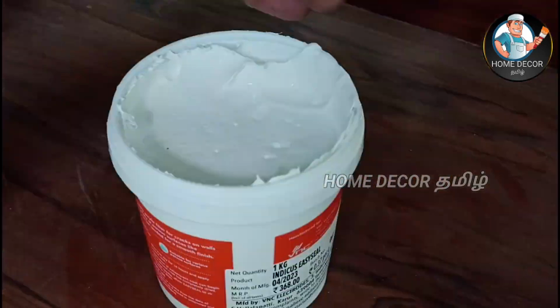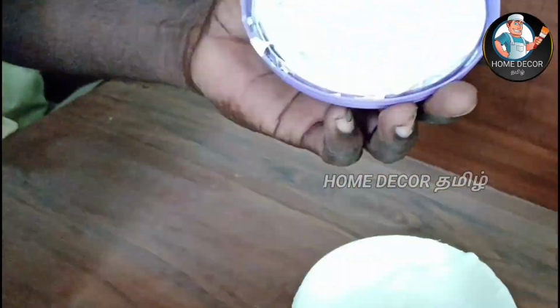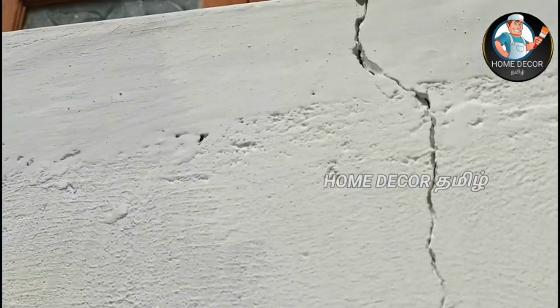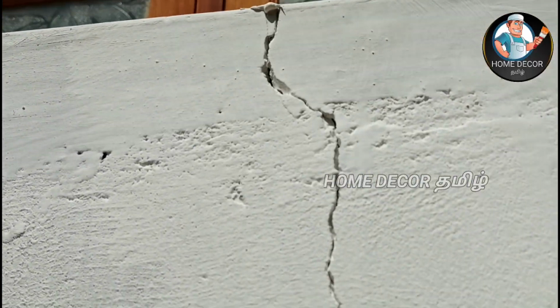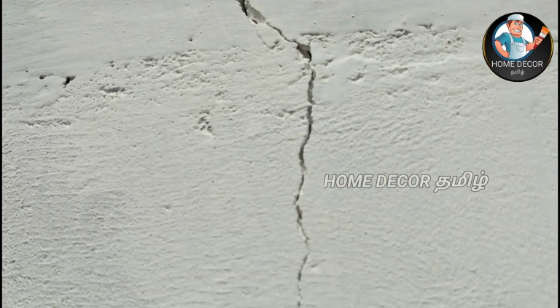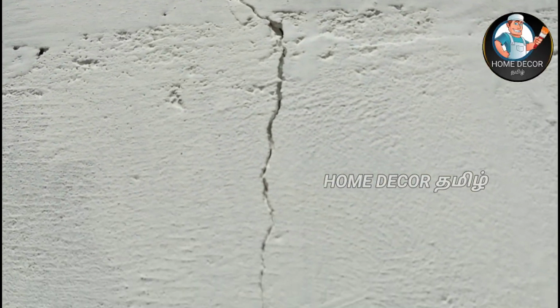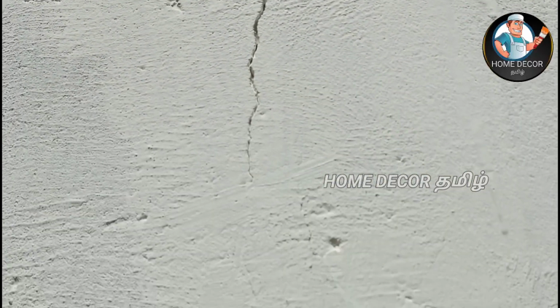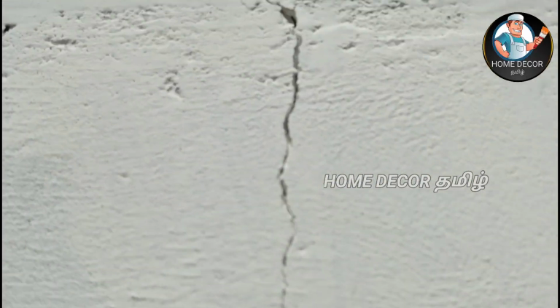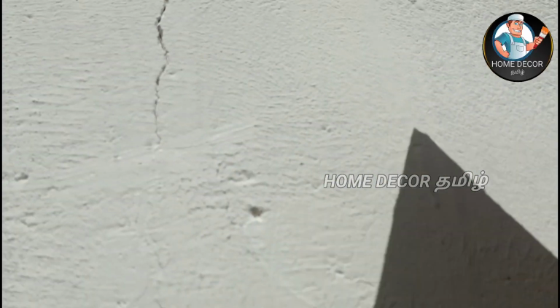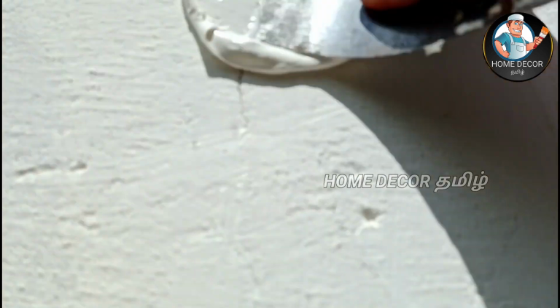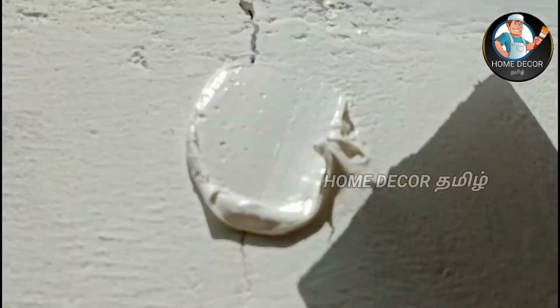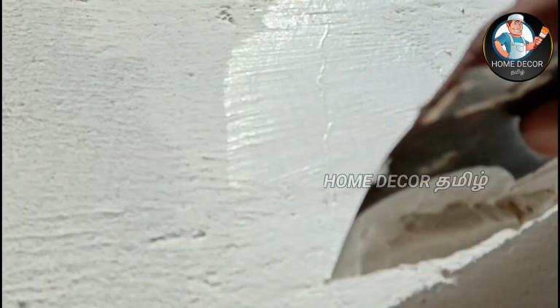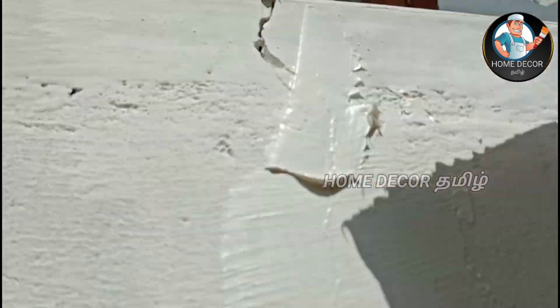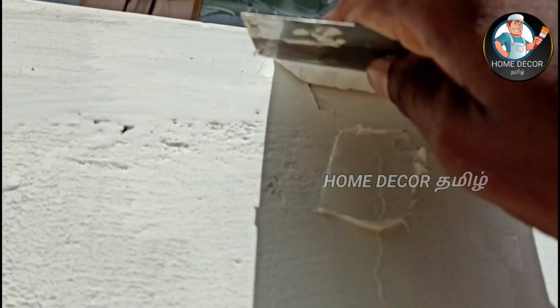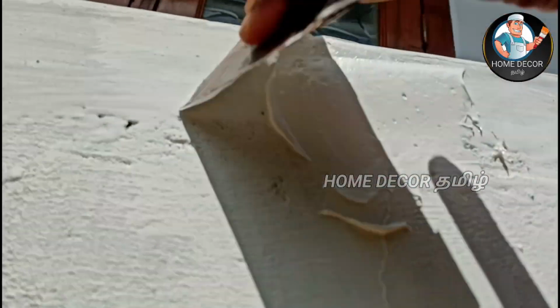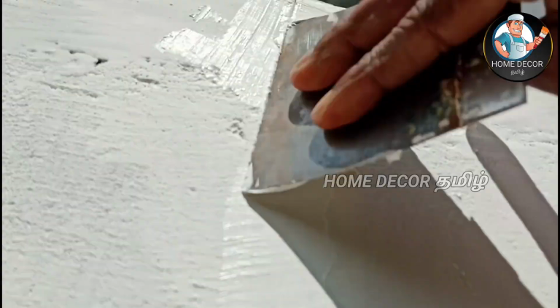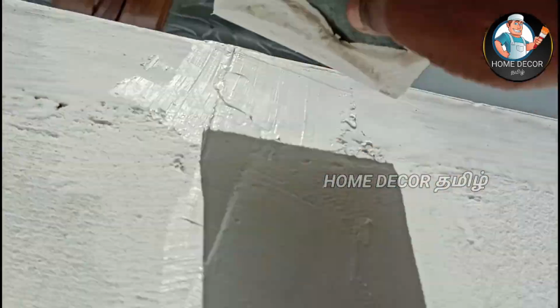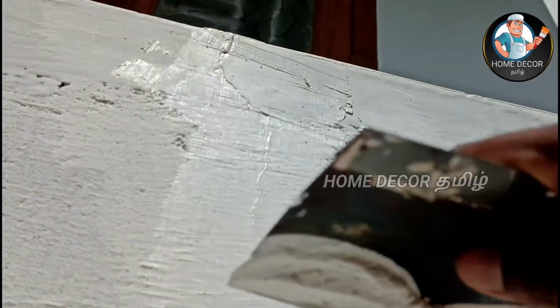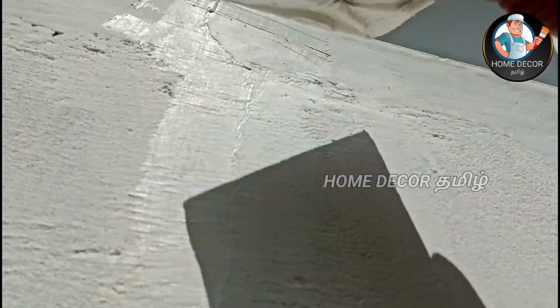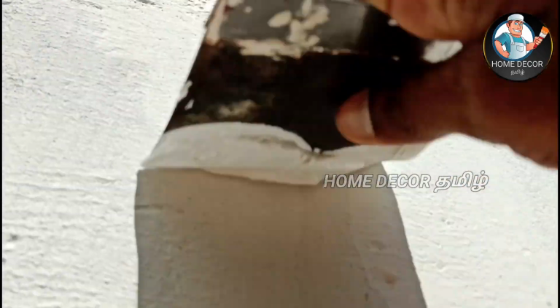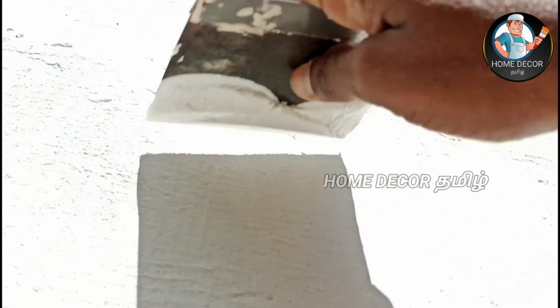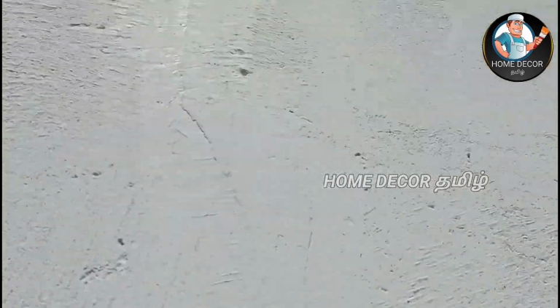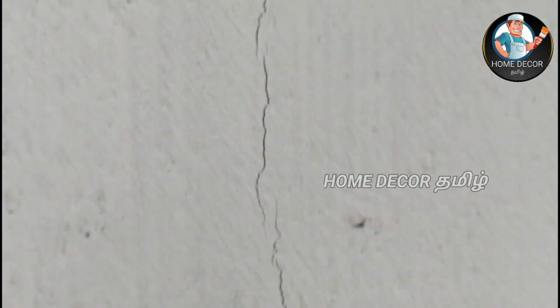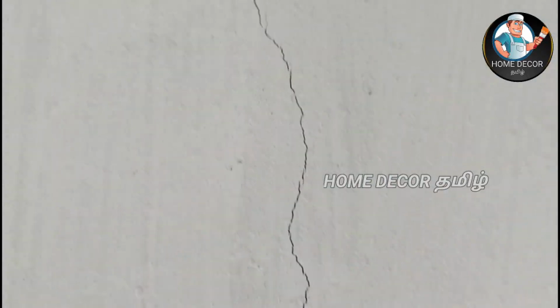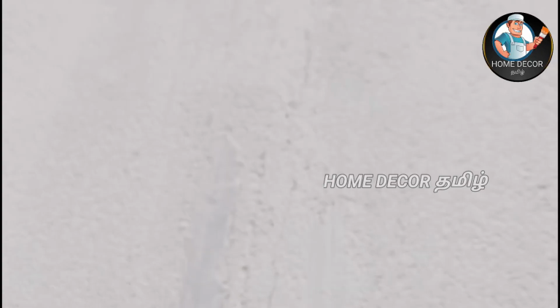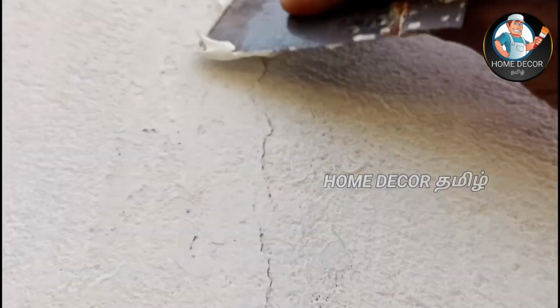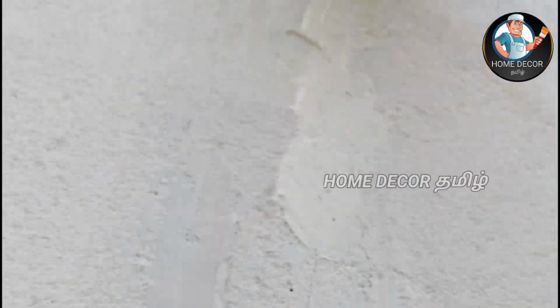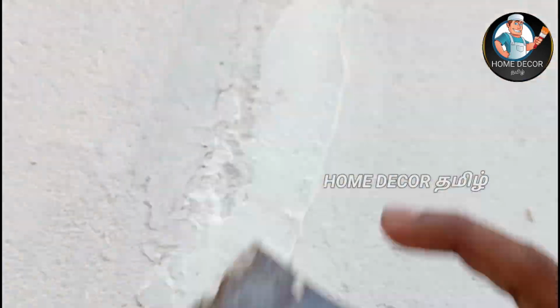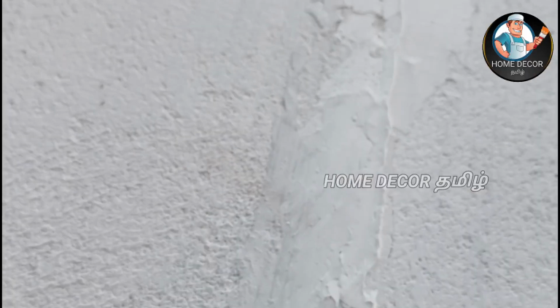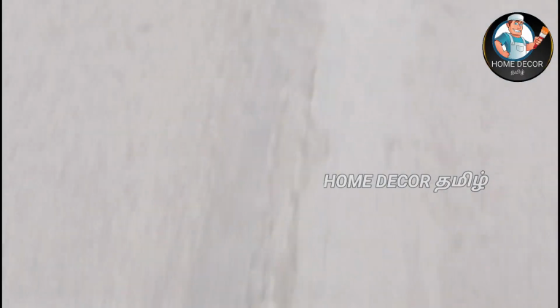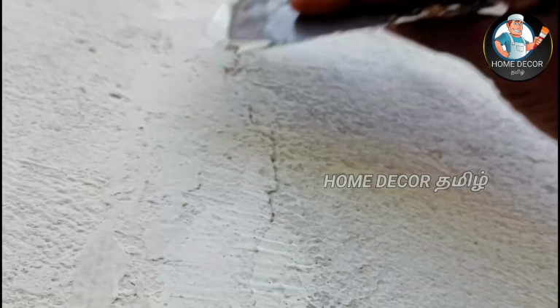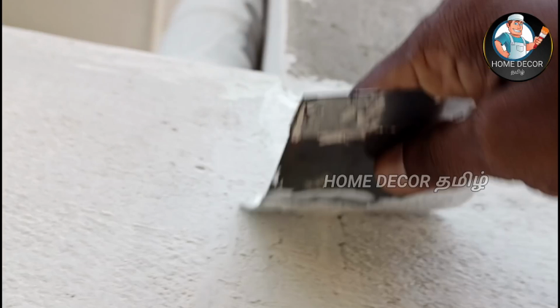In this case, ECC crack filler will be used. It is a construction crack solution. The crack is treated. If you have a crack, you can use a V-shape preparation.